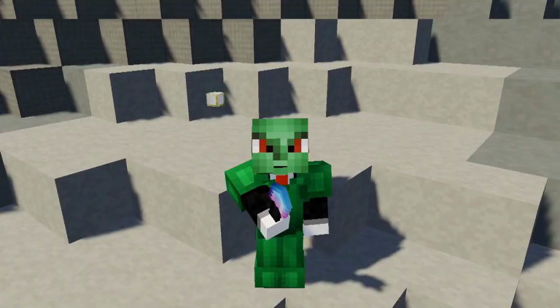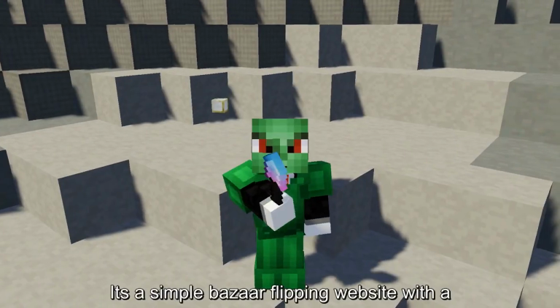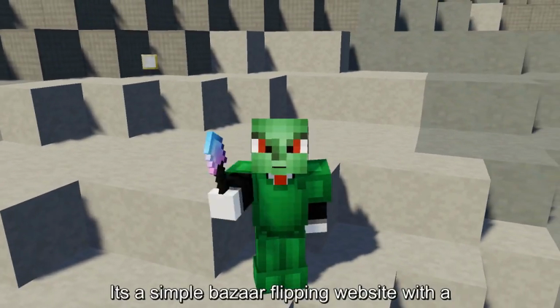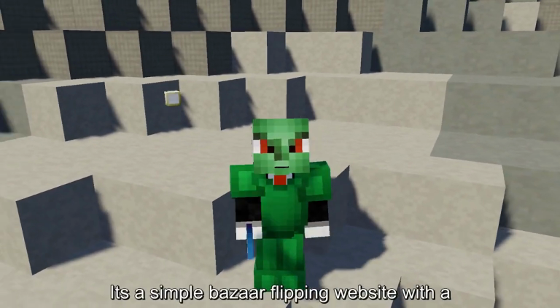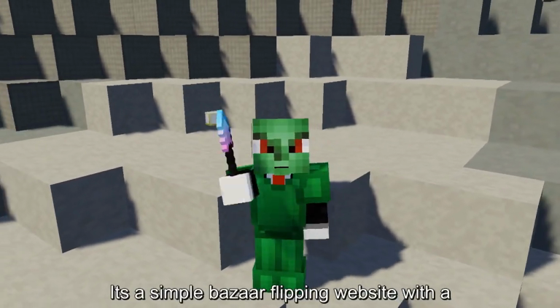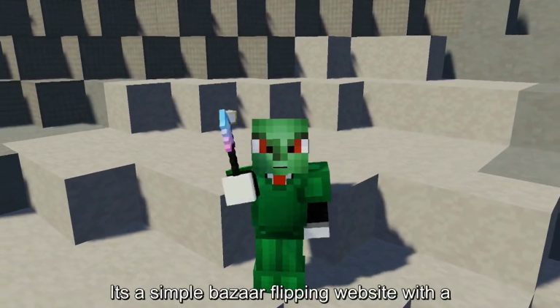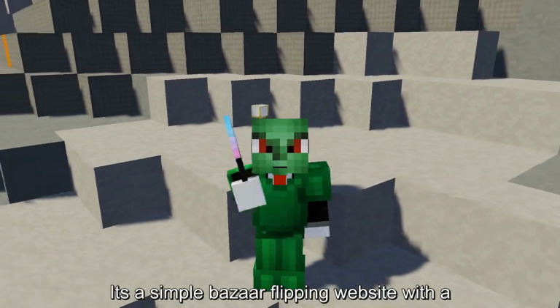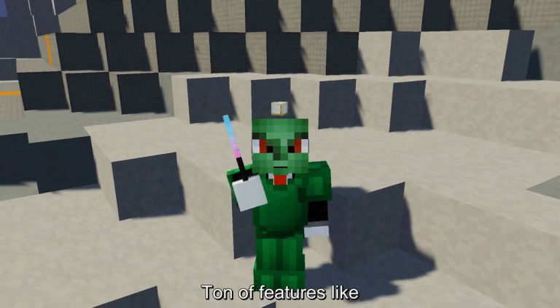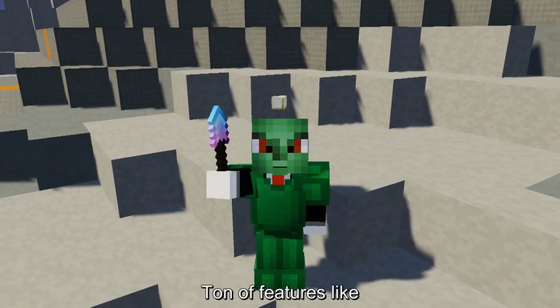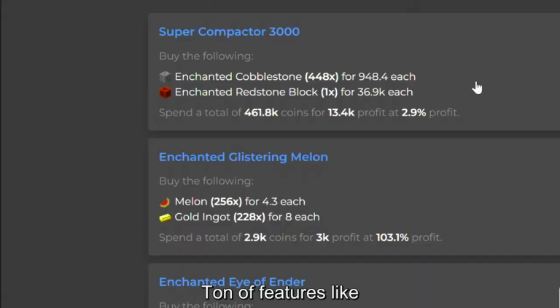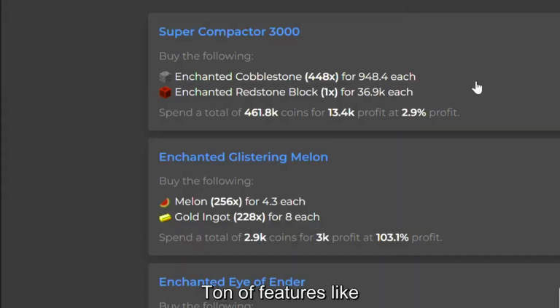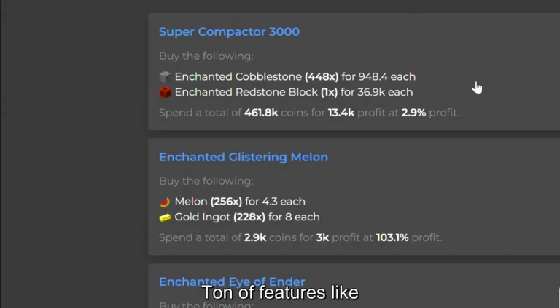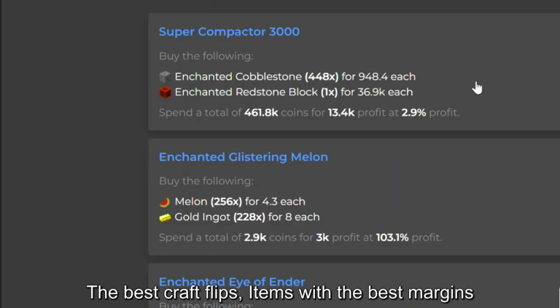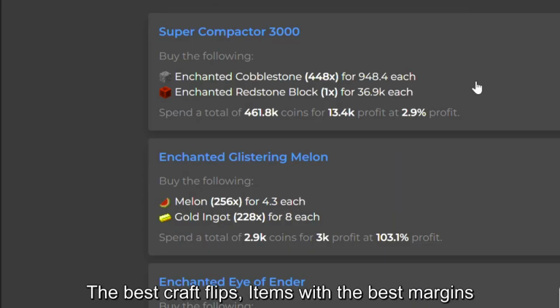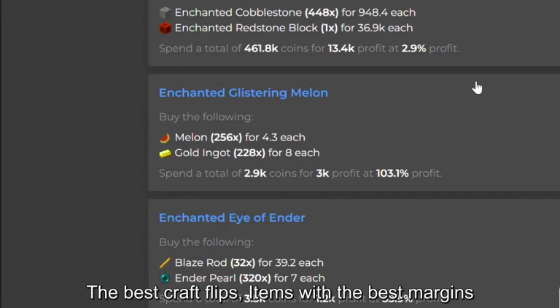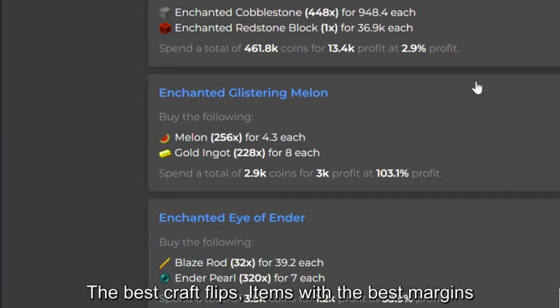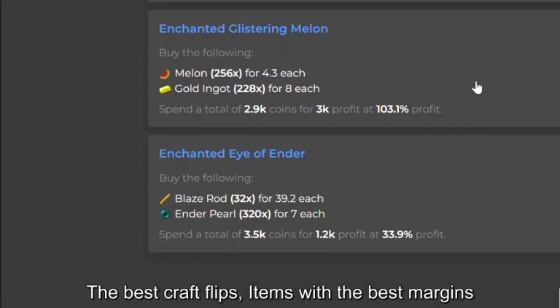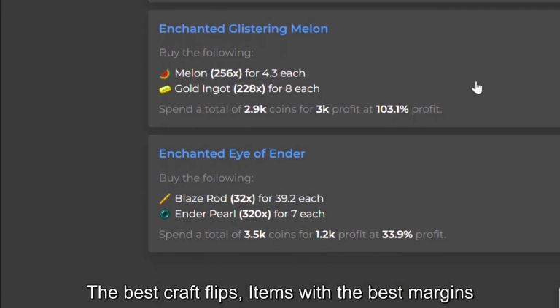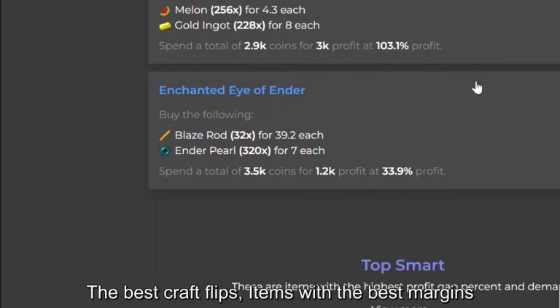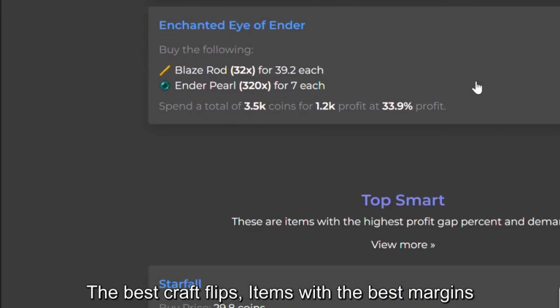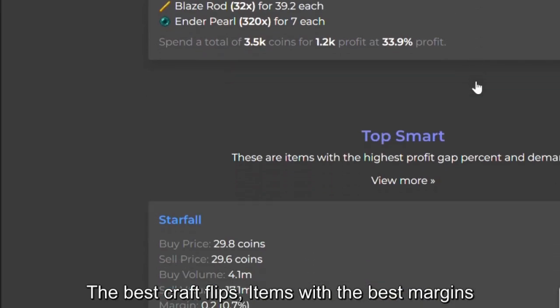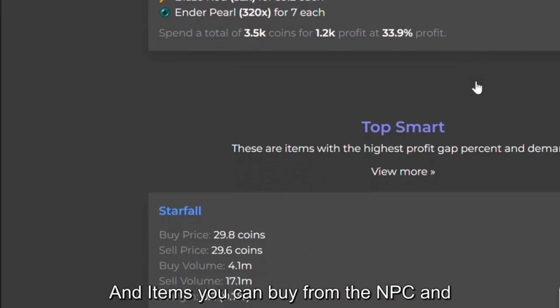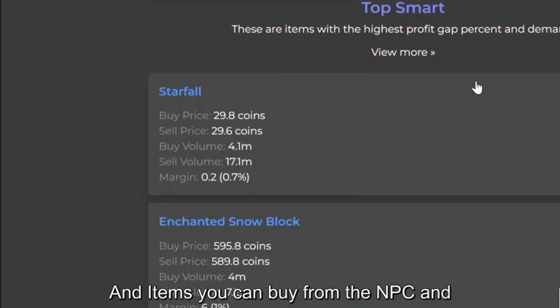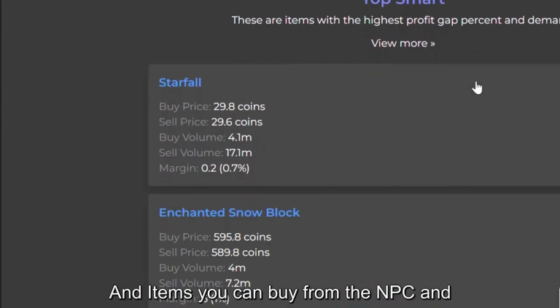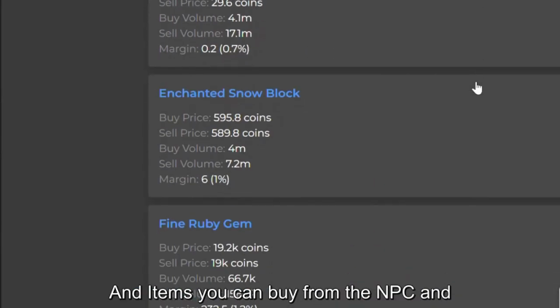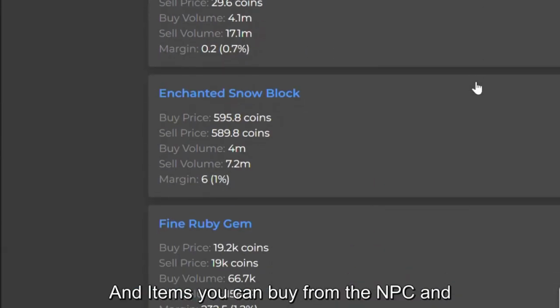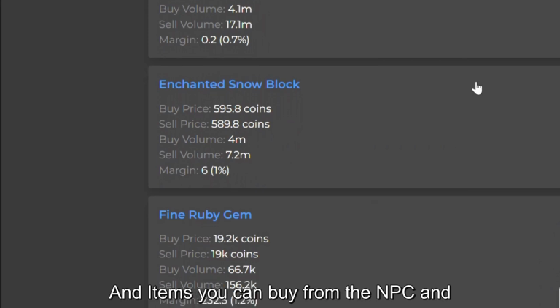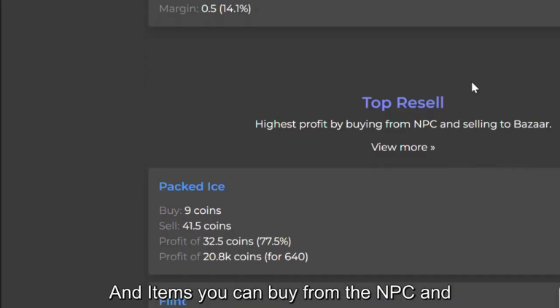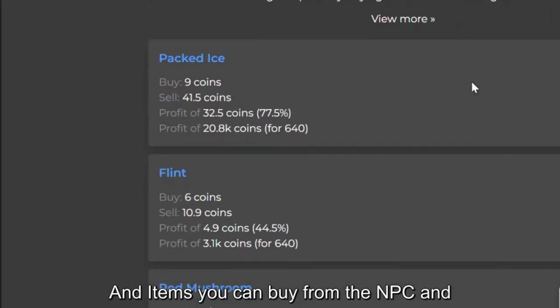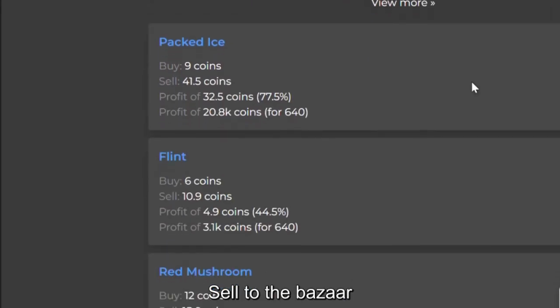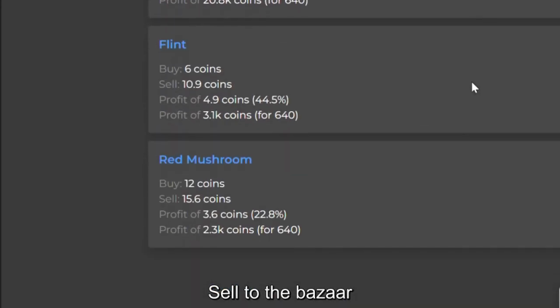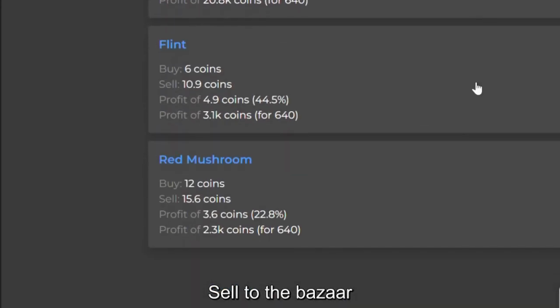It's a simple bazaar flipping website with a ton of features like the best craft flips, items with the best margins, and items you can buy from the NPC and sell to the bazaar.